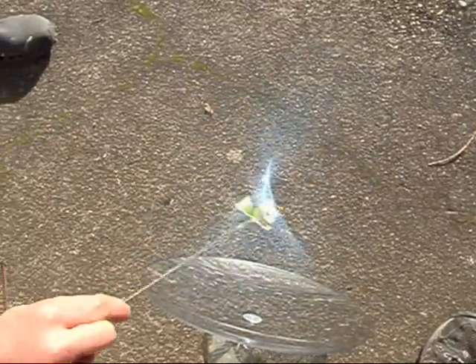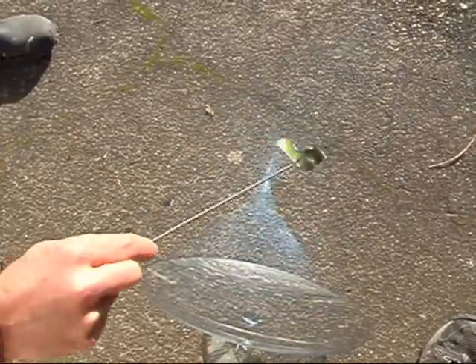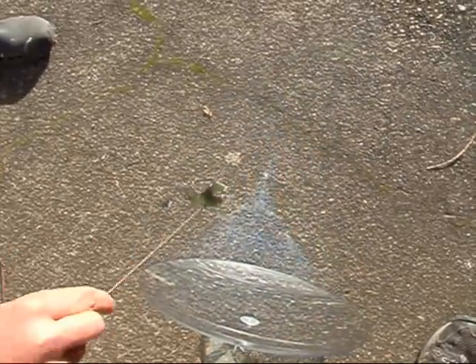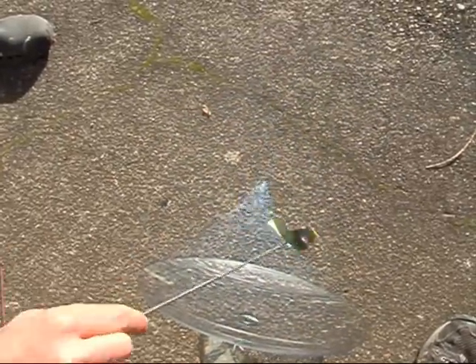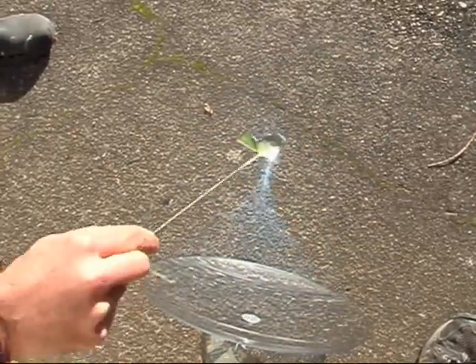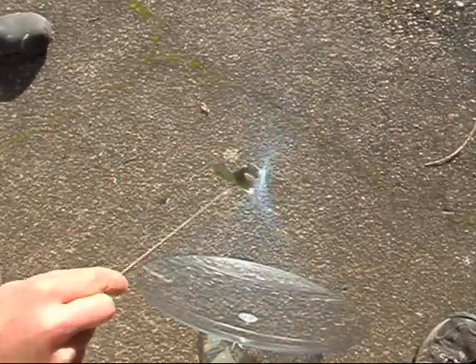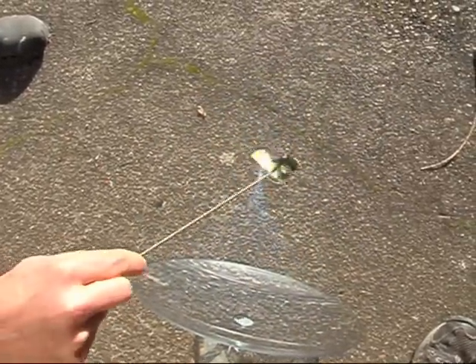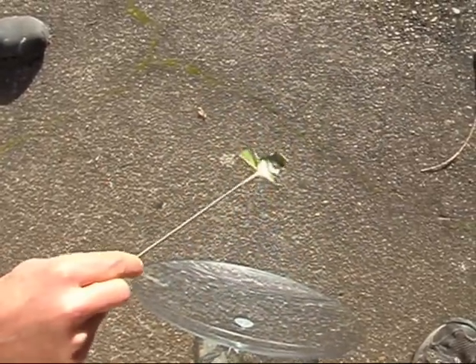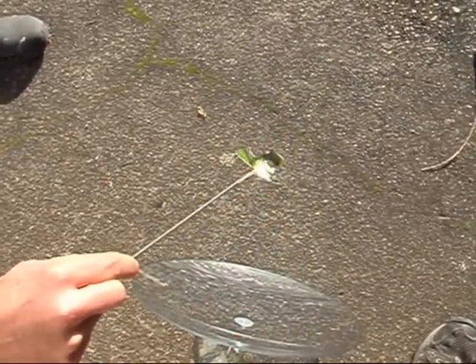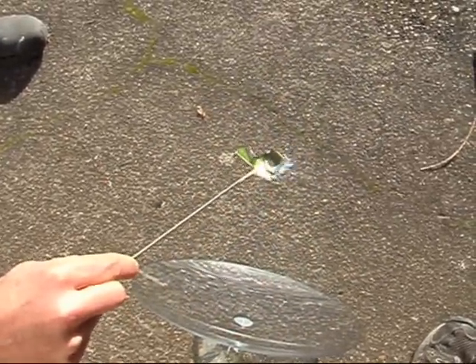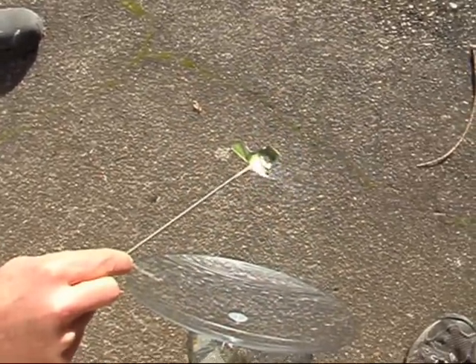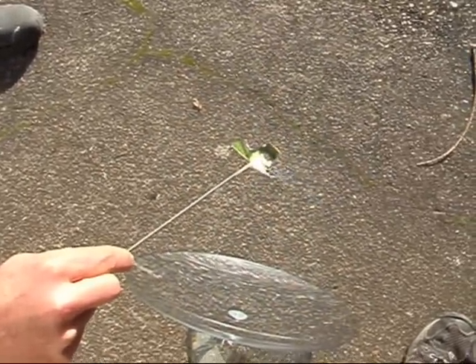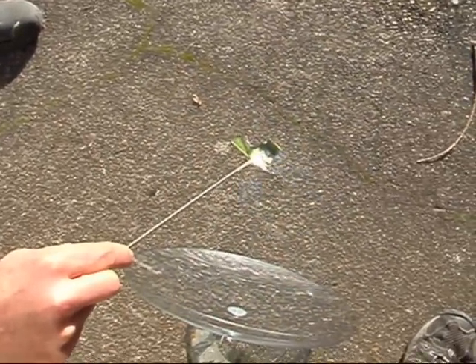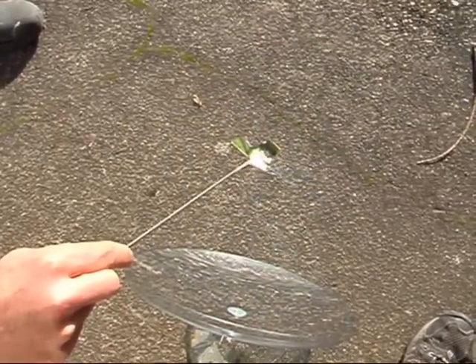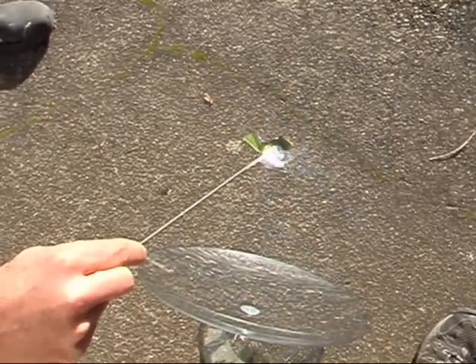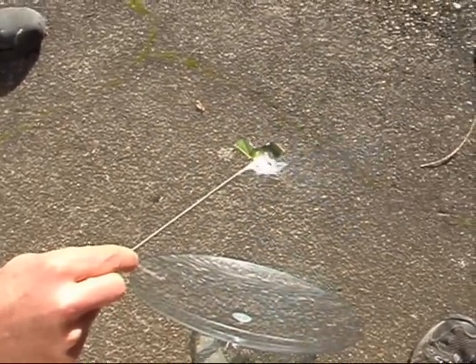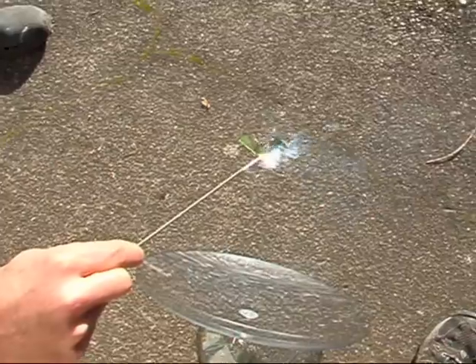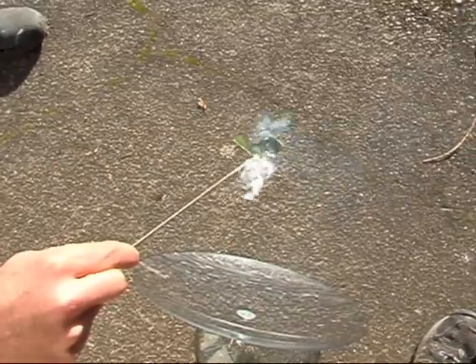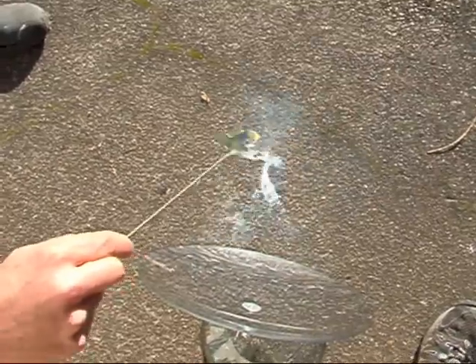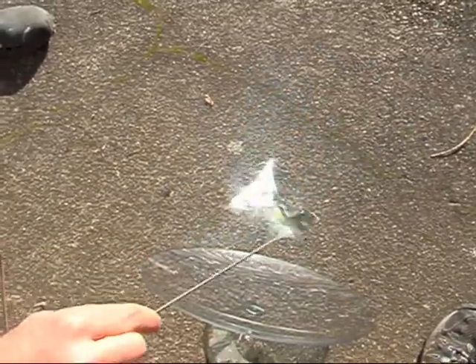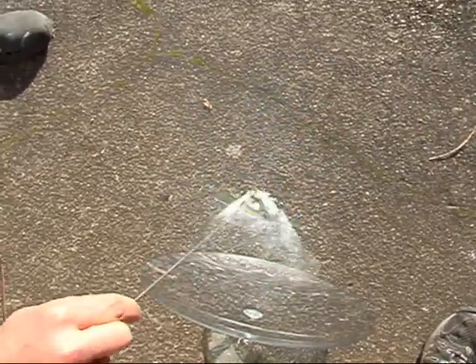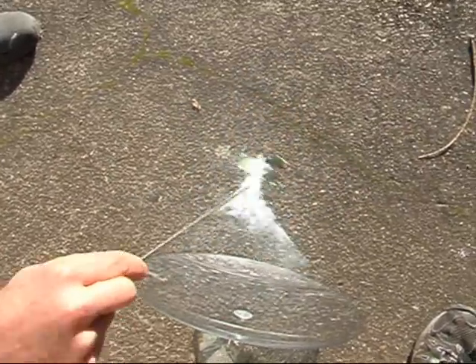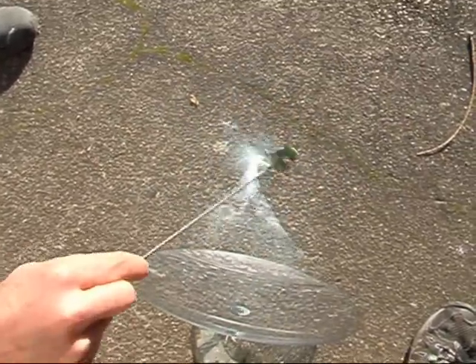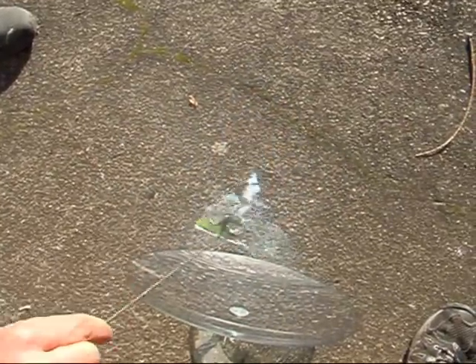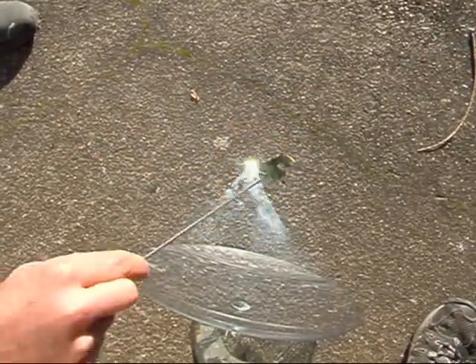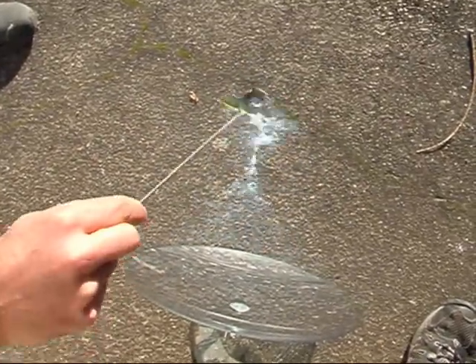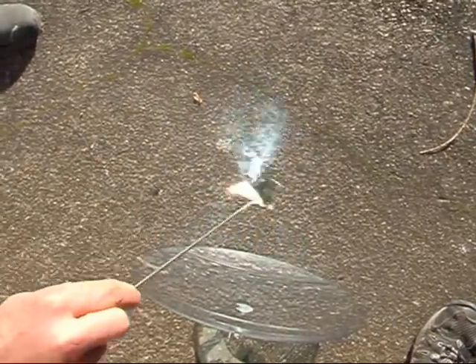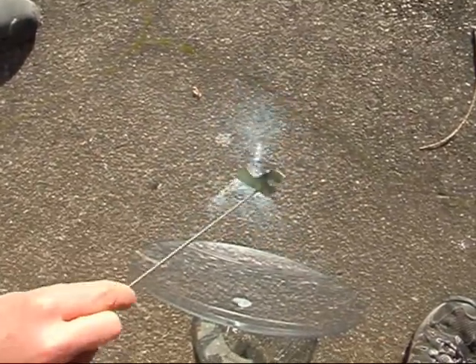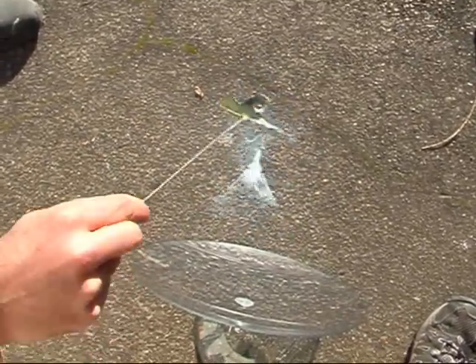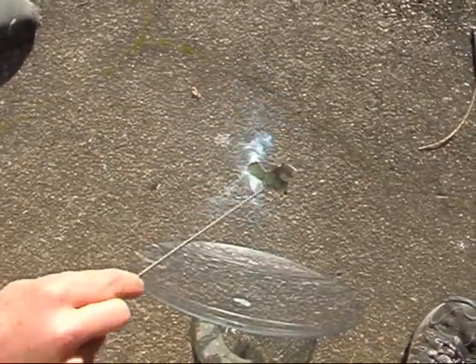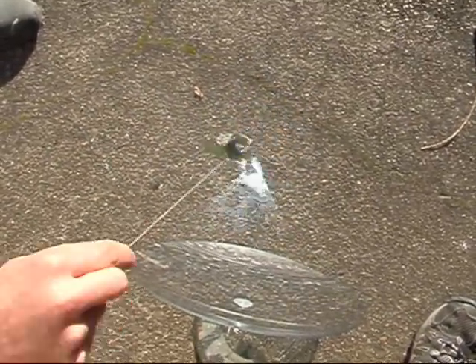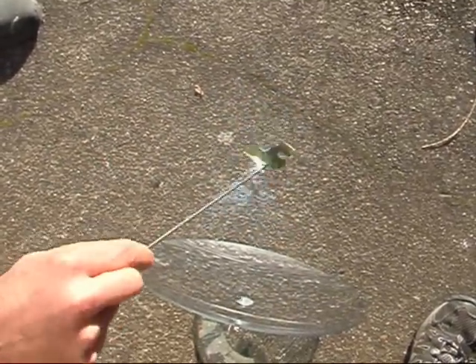There you can see the concentration of the light. There's the focal point right there. You think it's a cone, but it's really not.